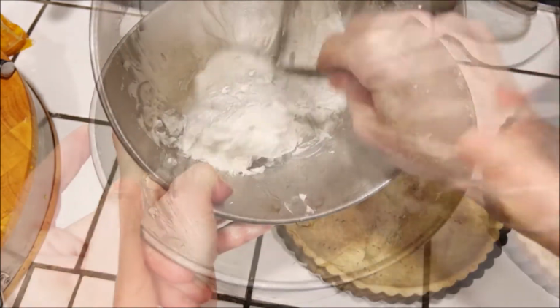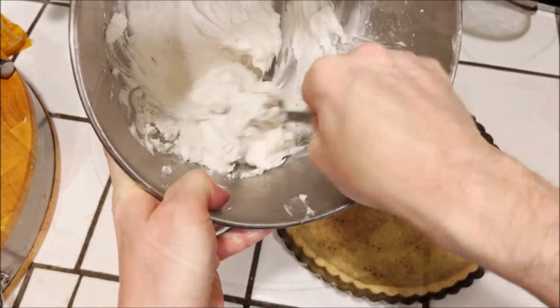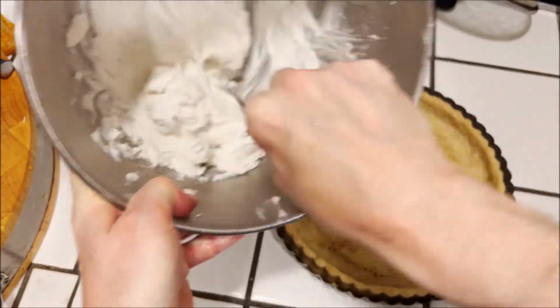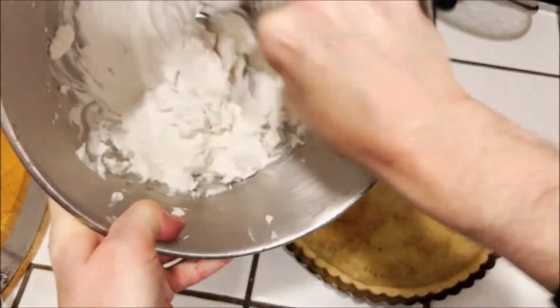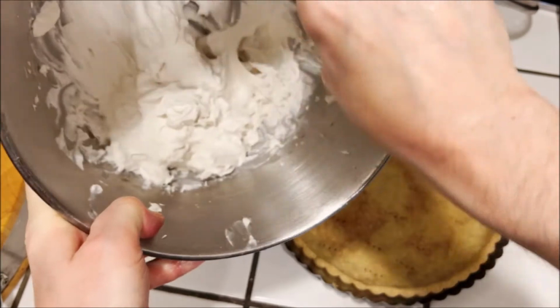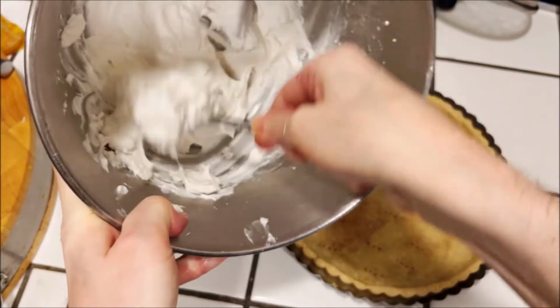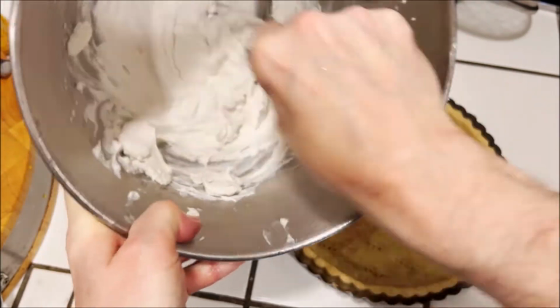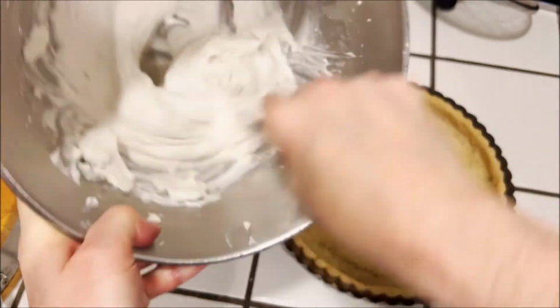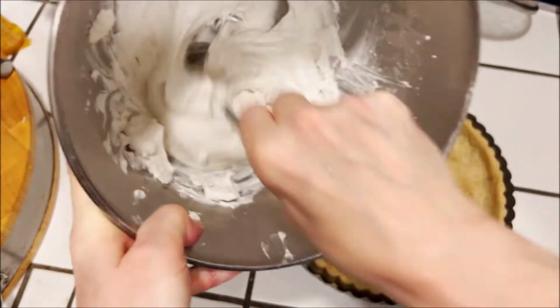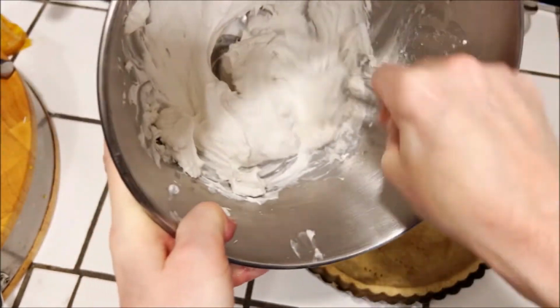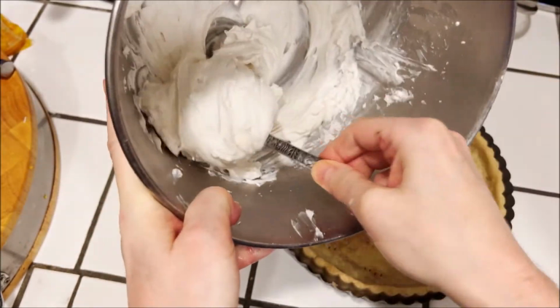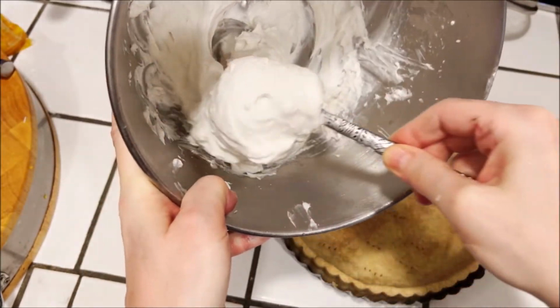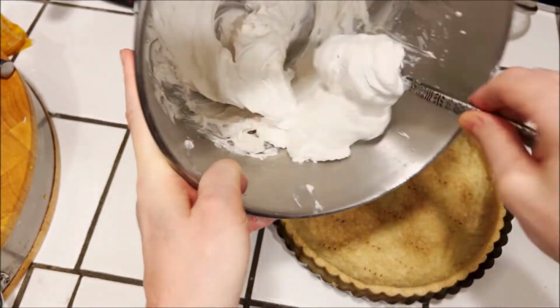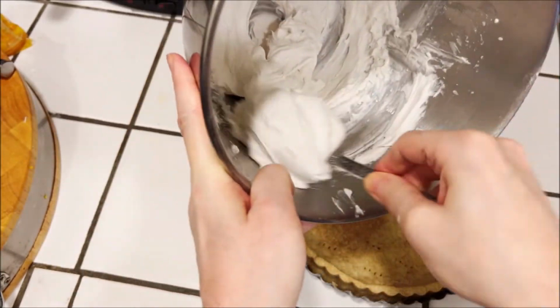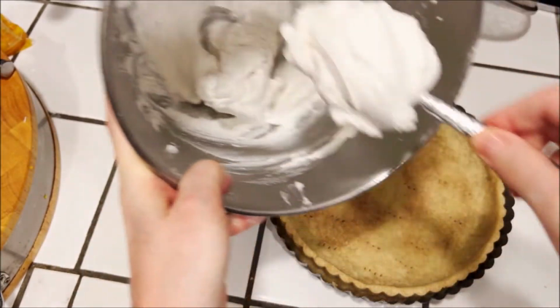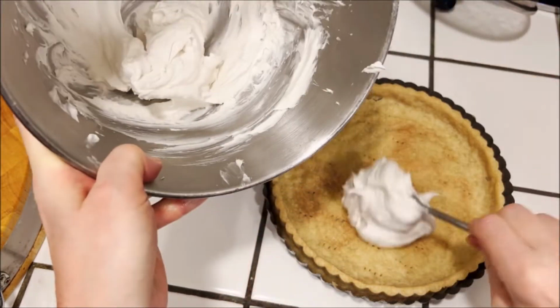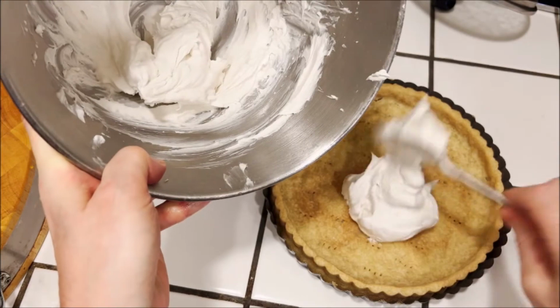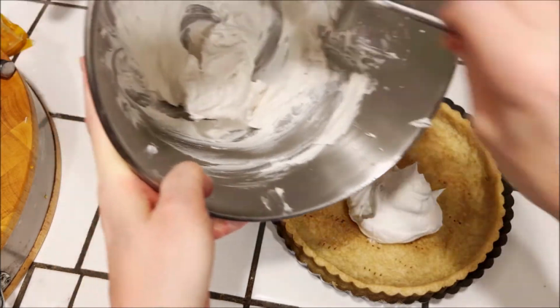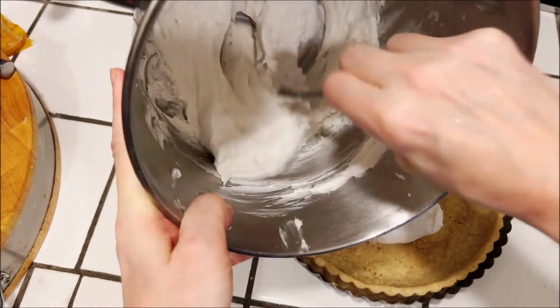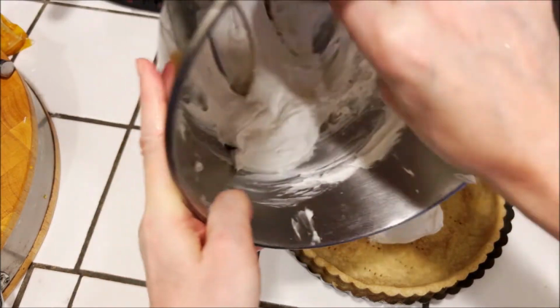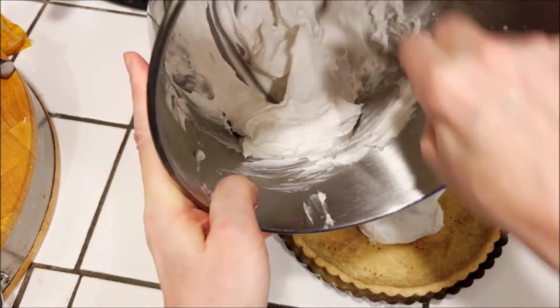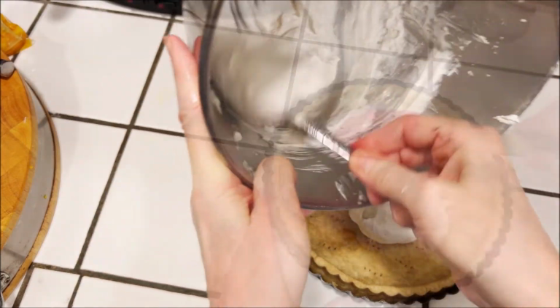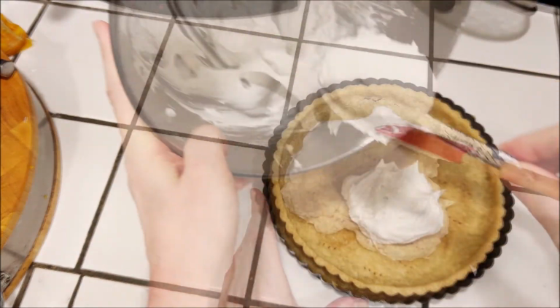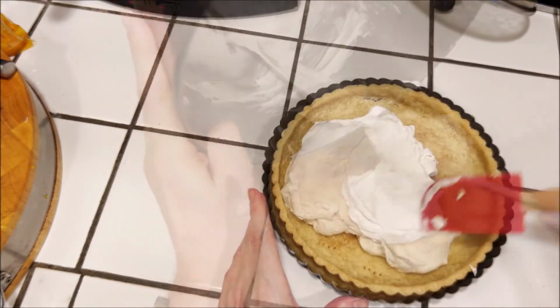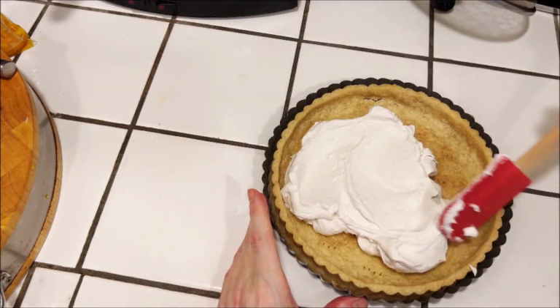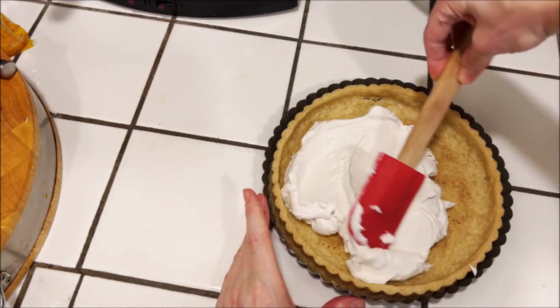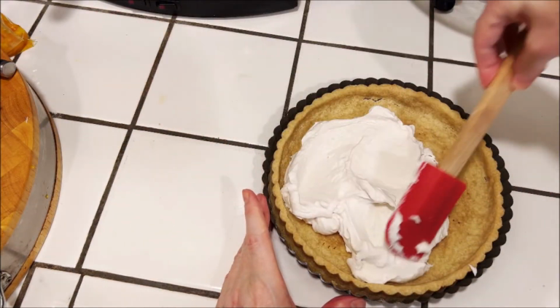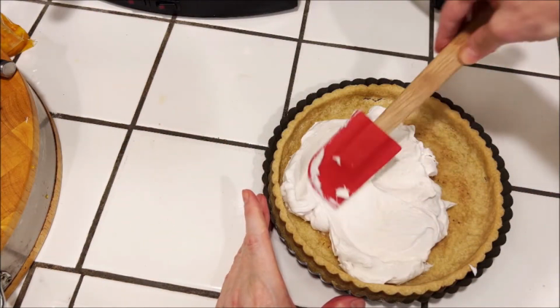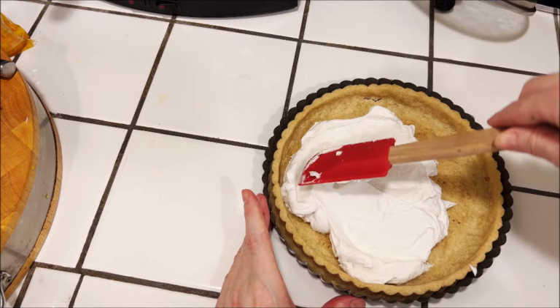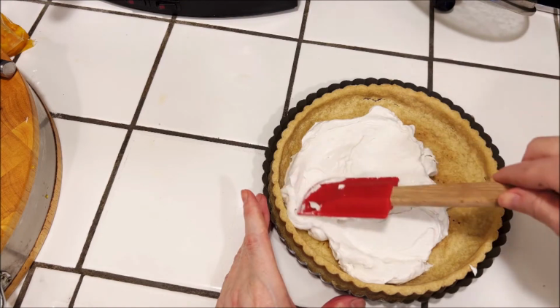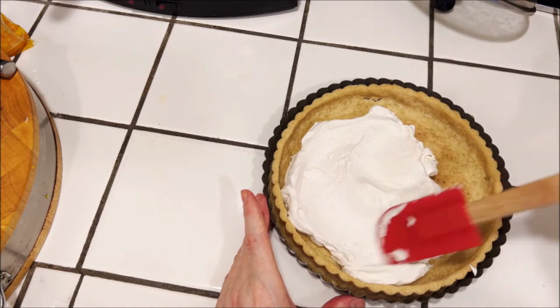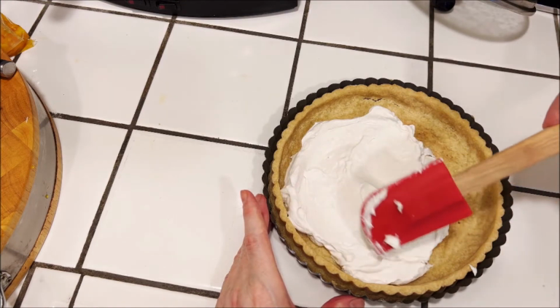Then just turn the filling into your baked pie shell or tart shell and spread it out evenly across the whole bottom of the shell.